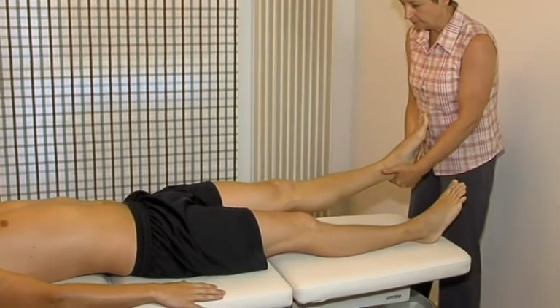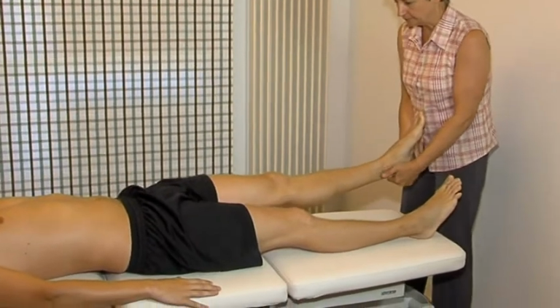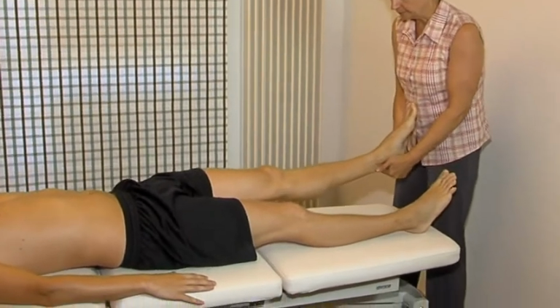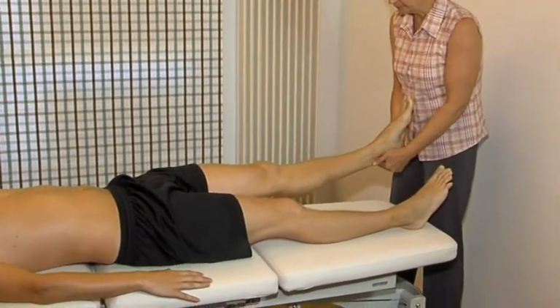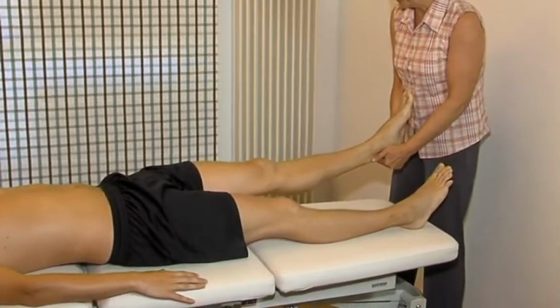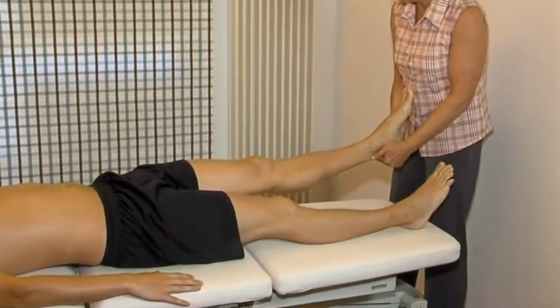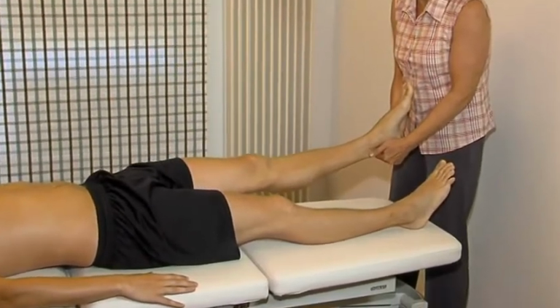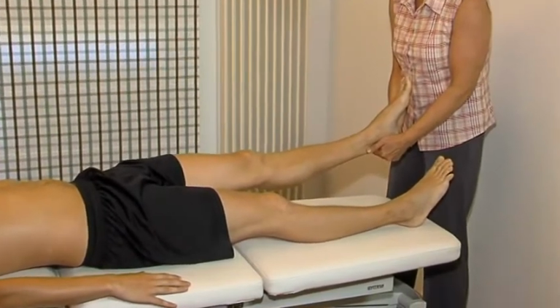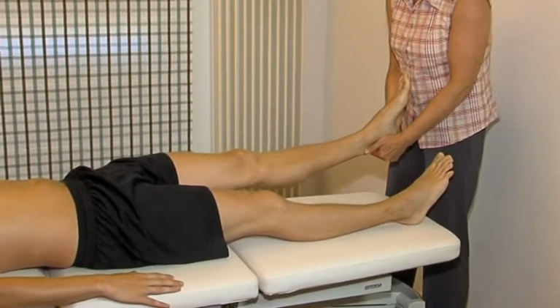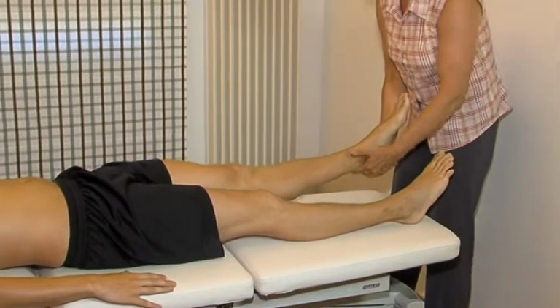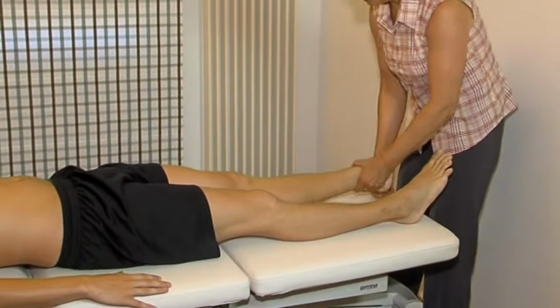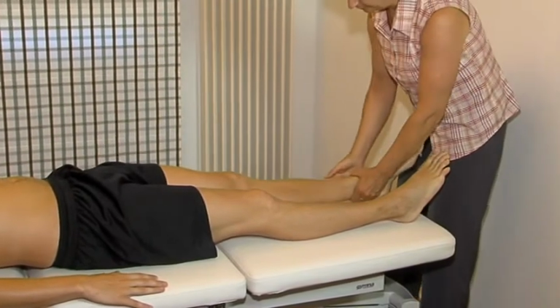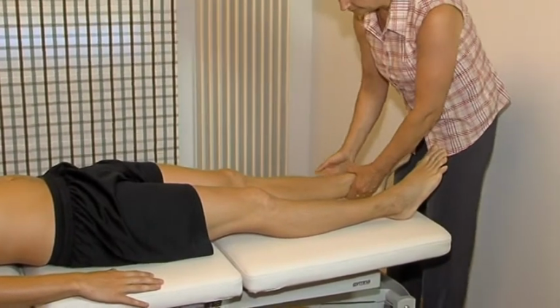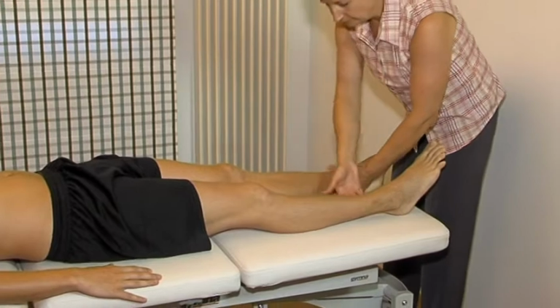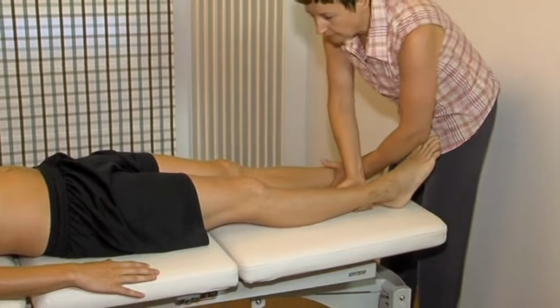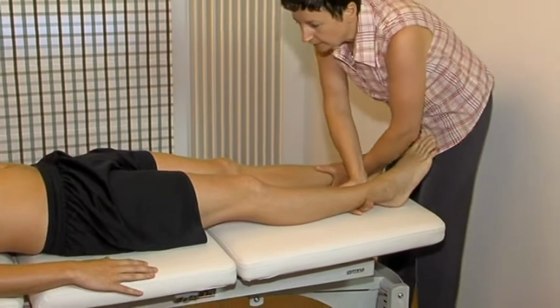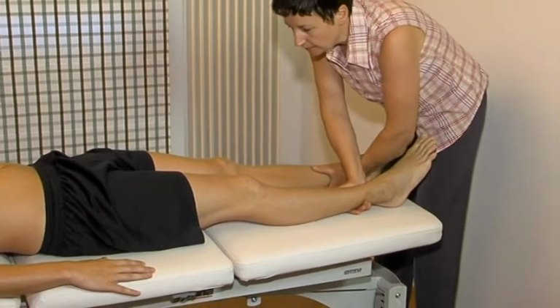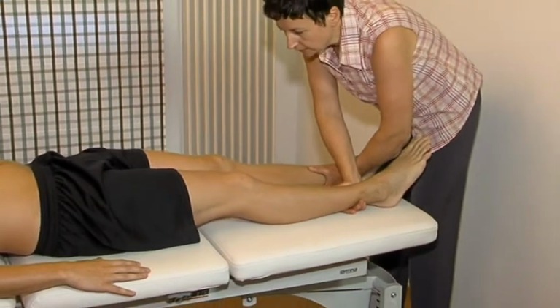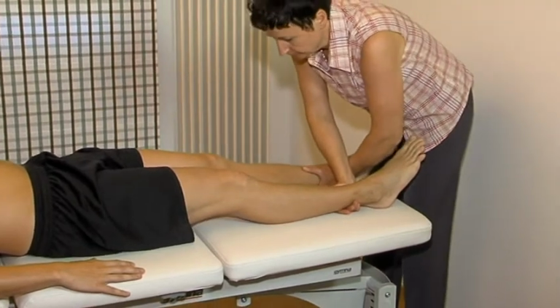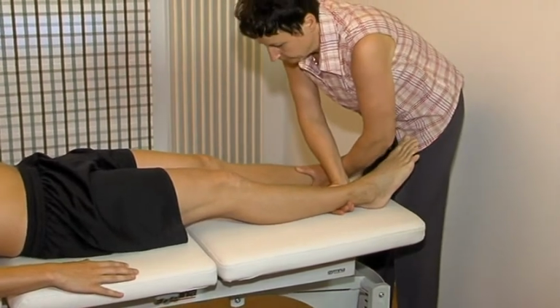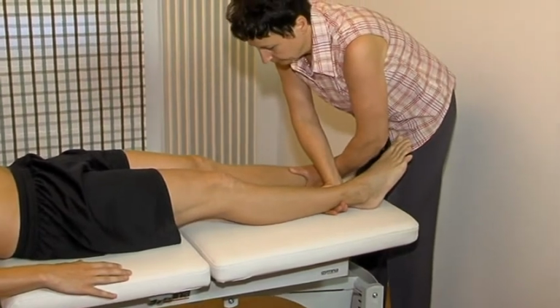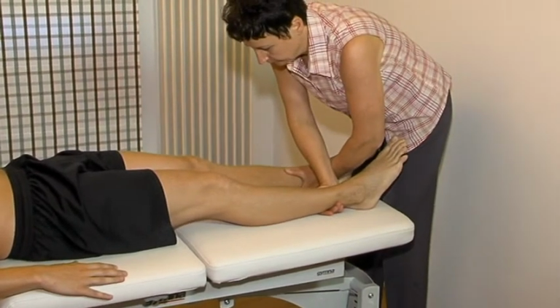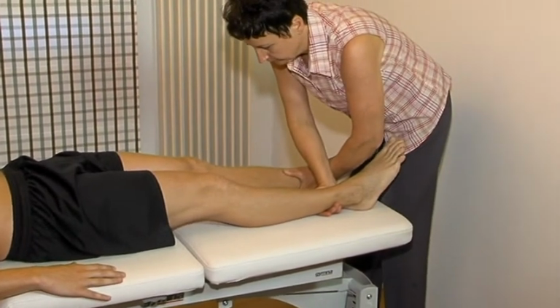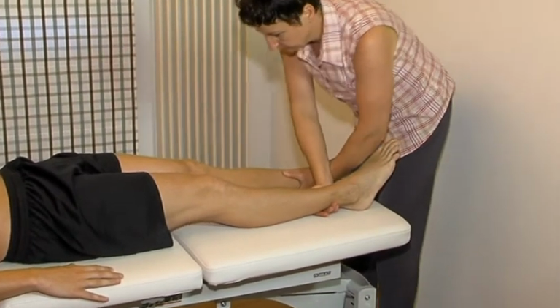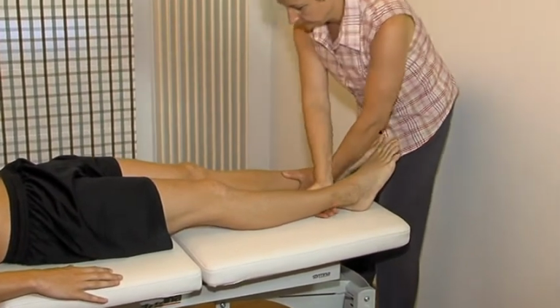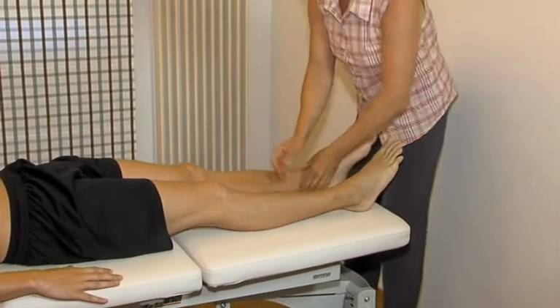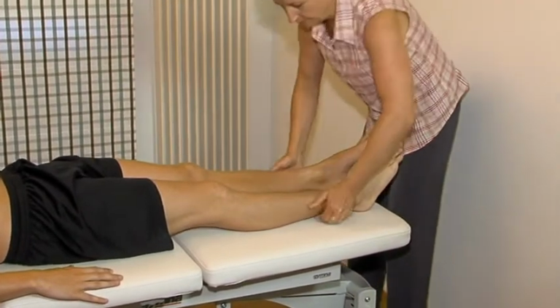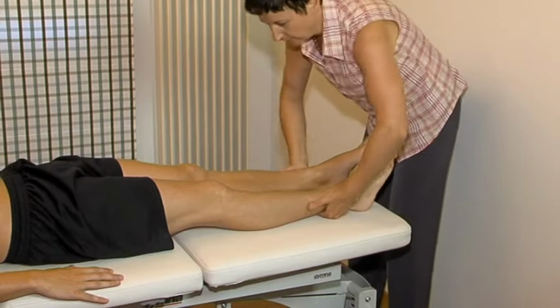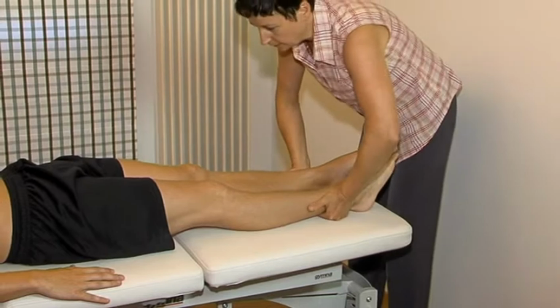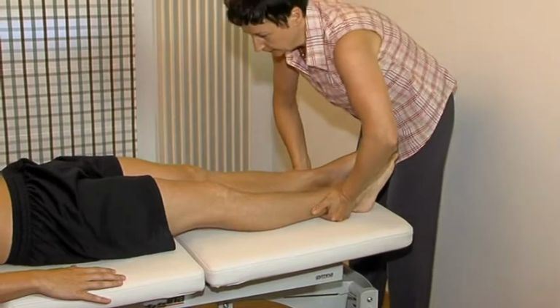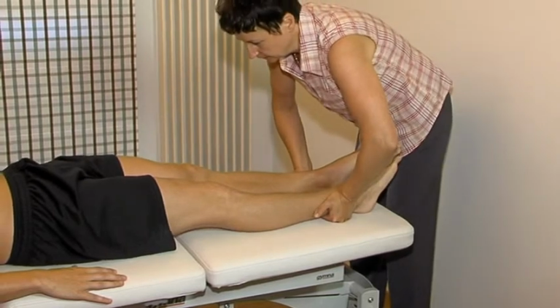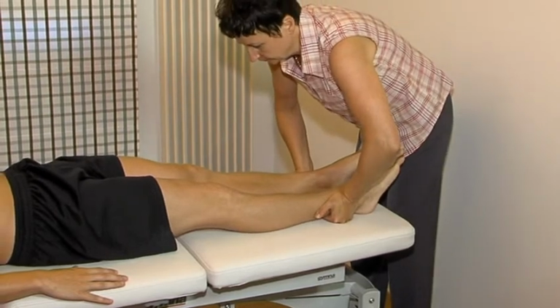Resisted extension. Resisted adduction. Resisted abduction.